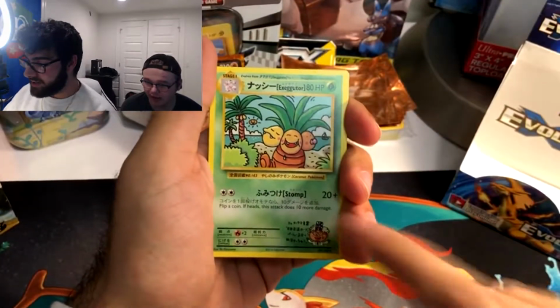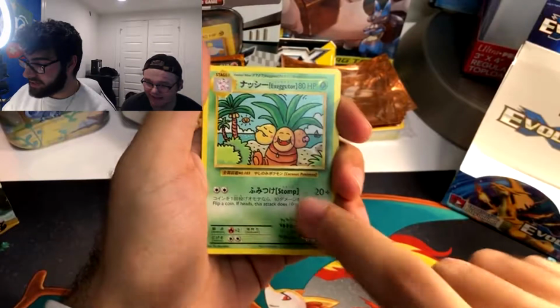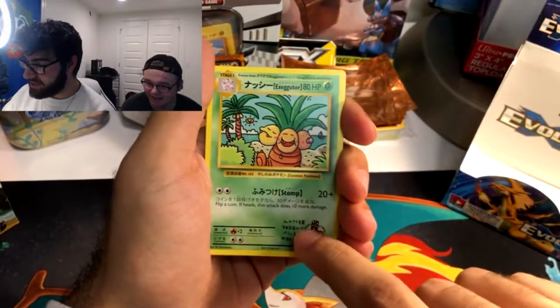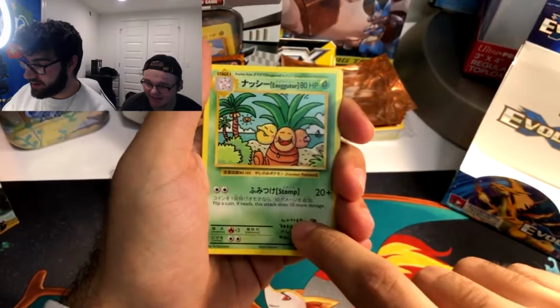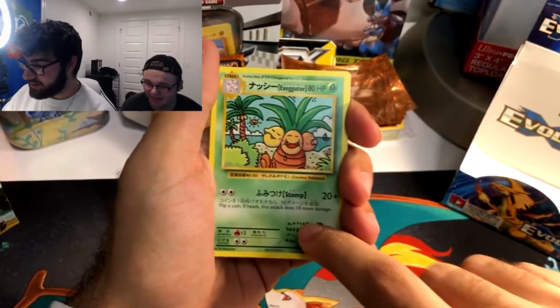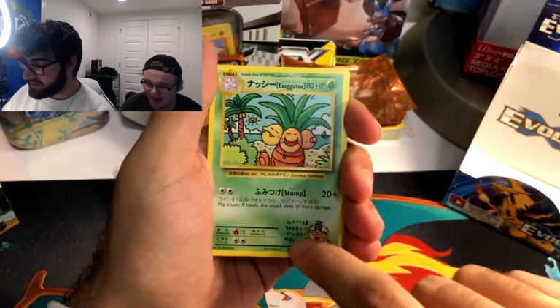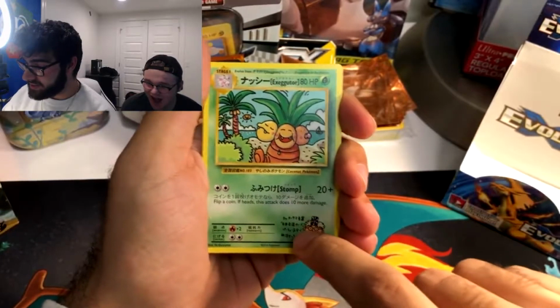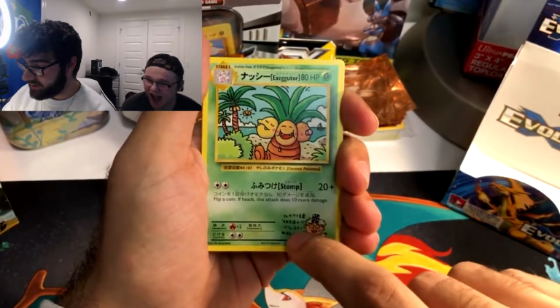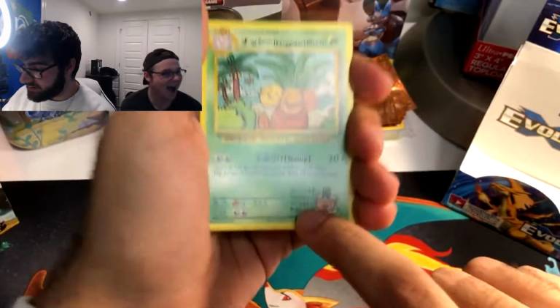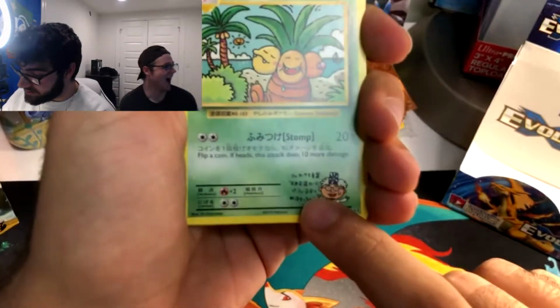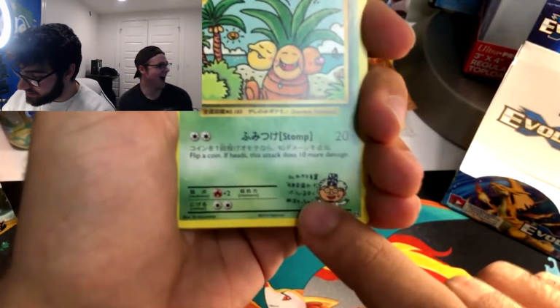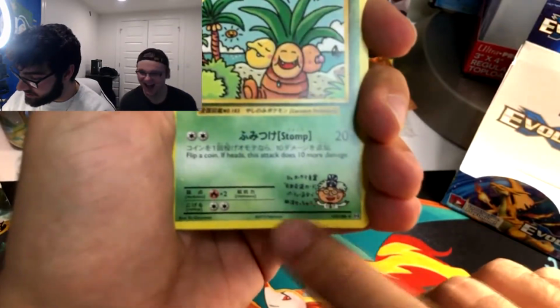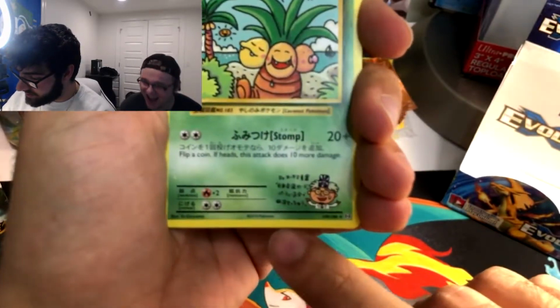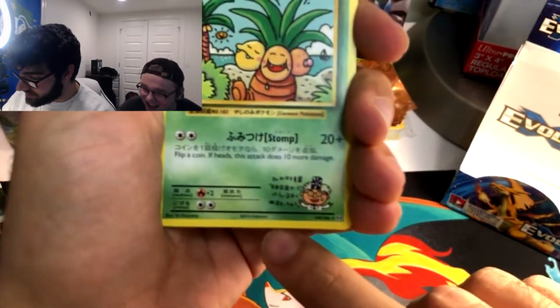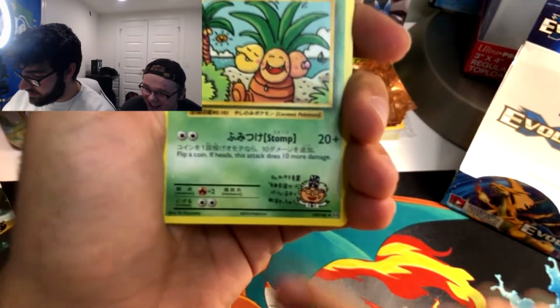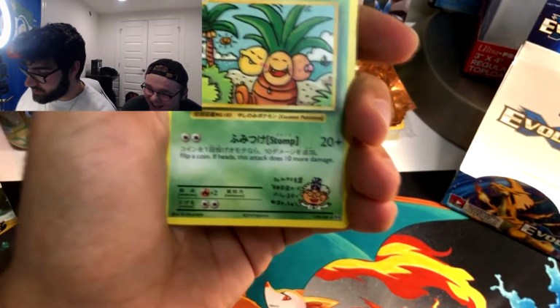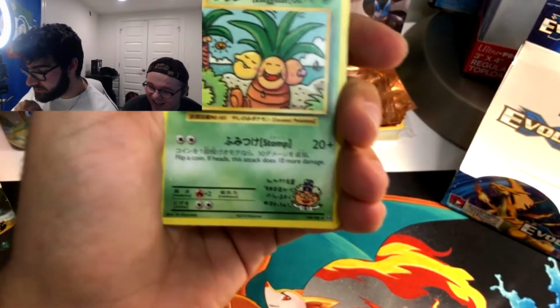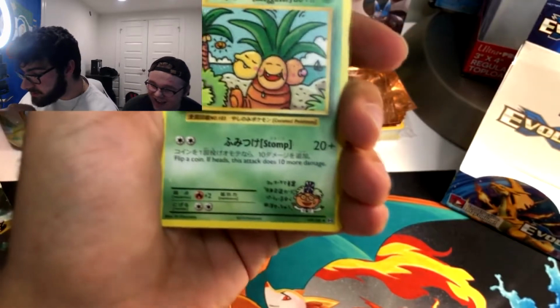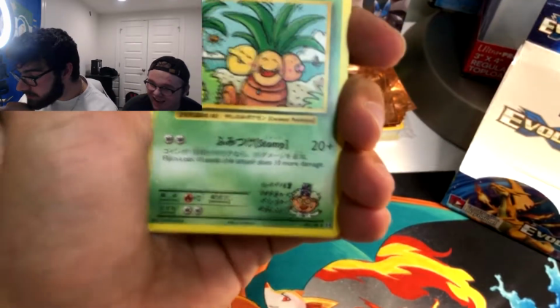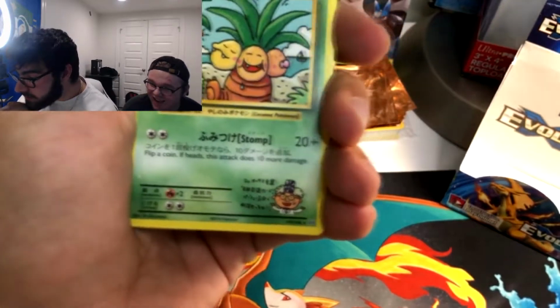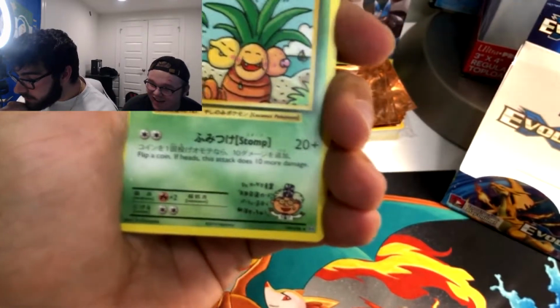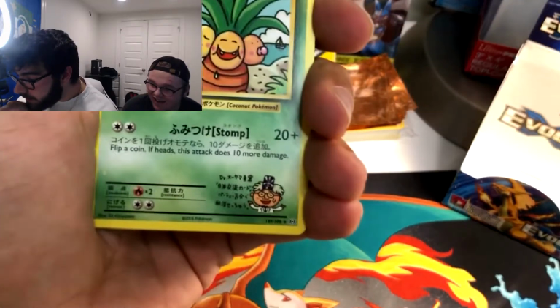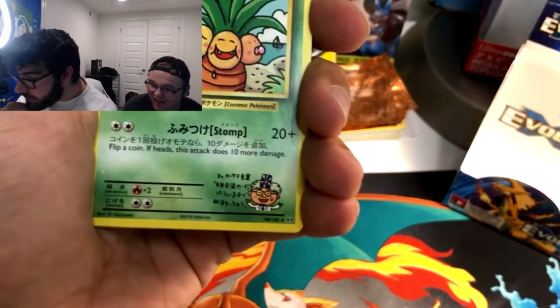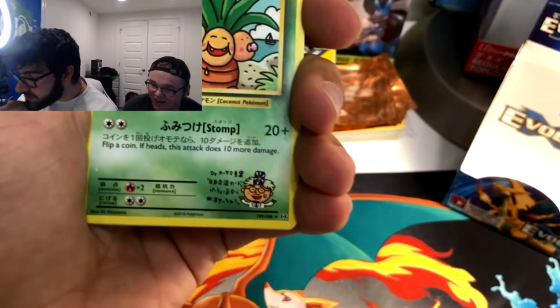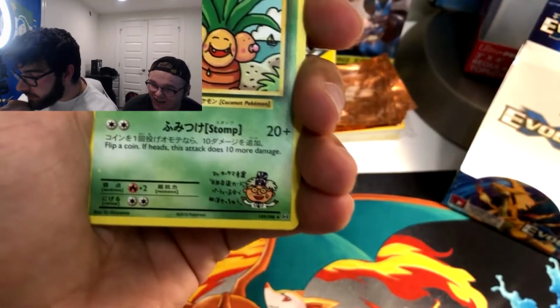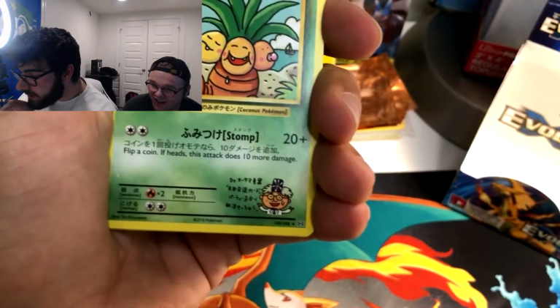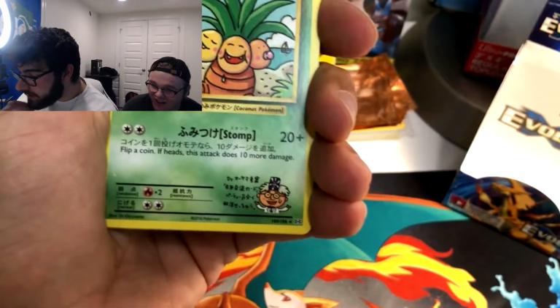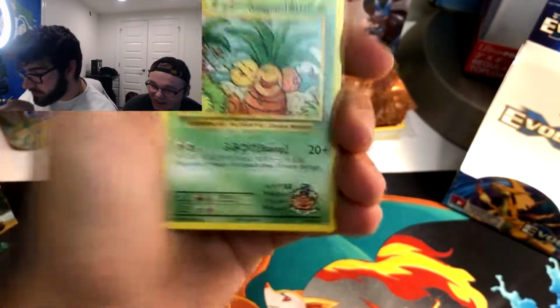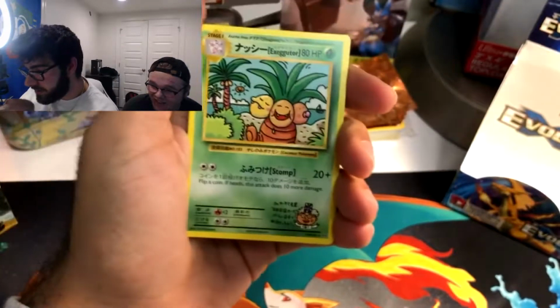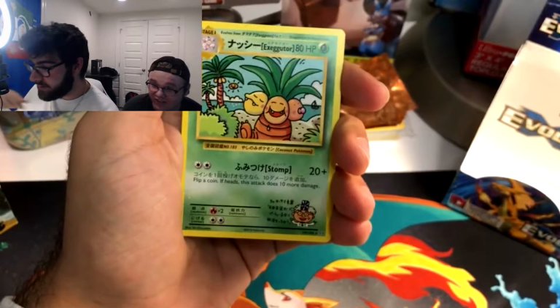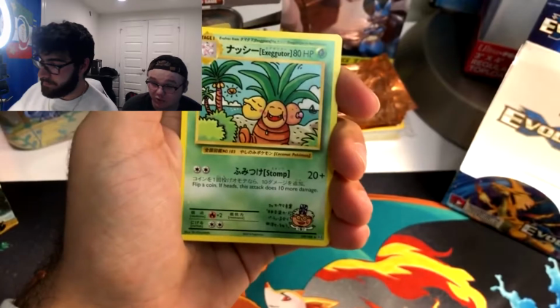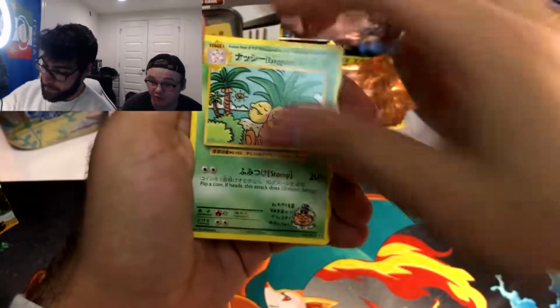We're already getting a secret rare! This is a secret rare — Exeggutor. However you pronounce it. 109 out of 108 — that's actually a really good pull.